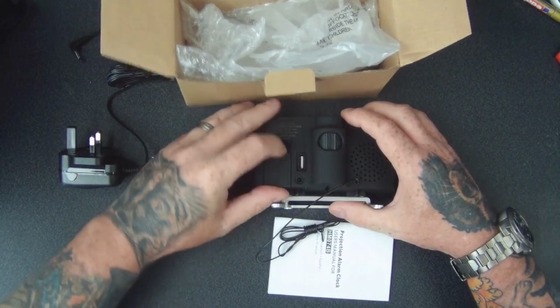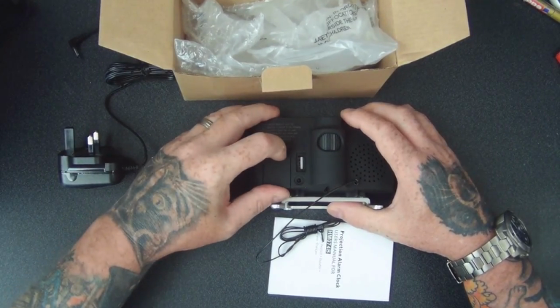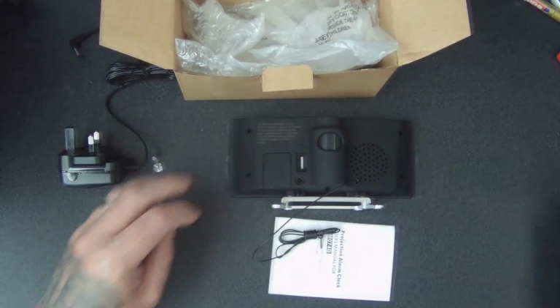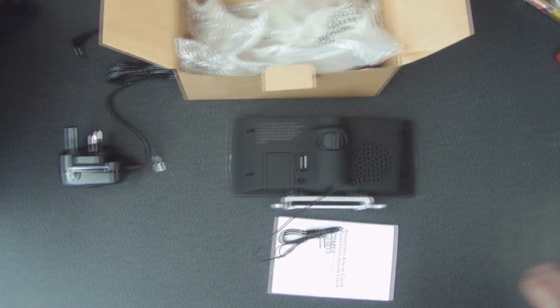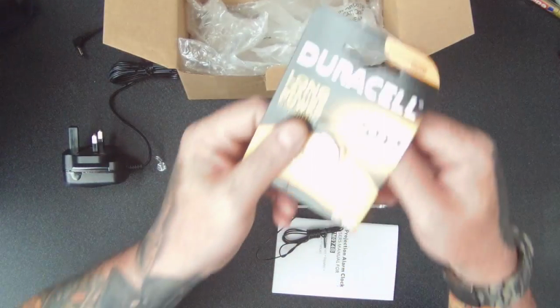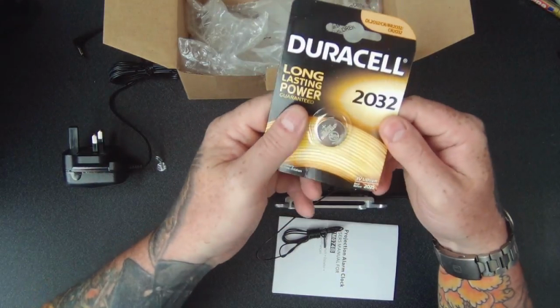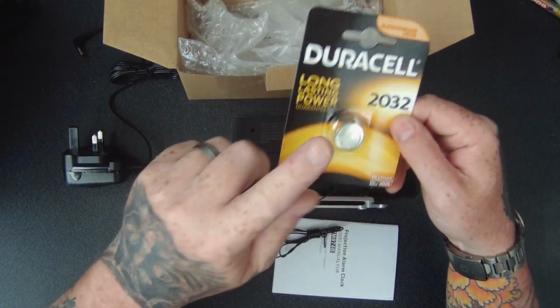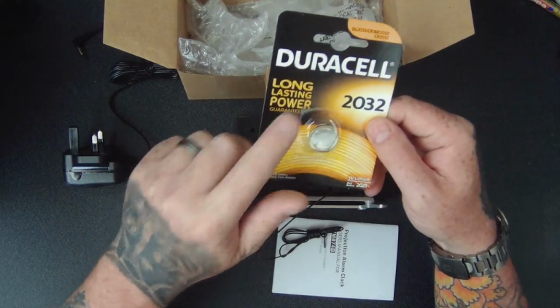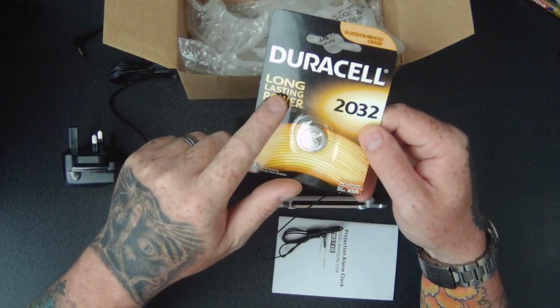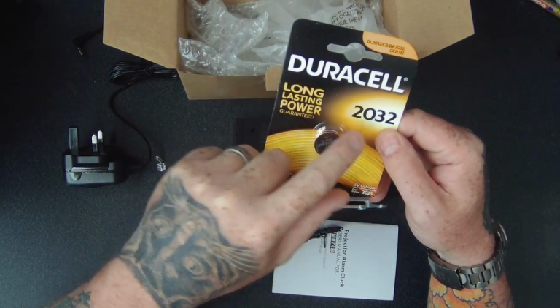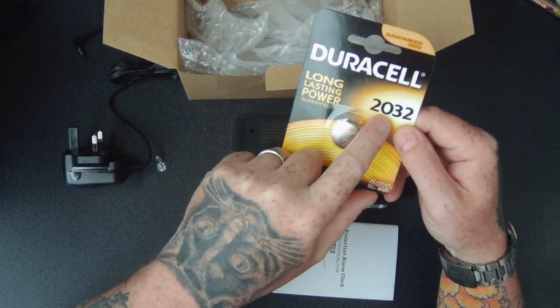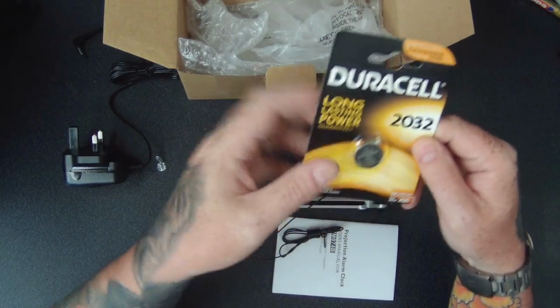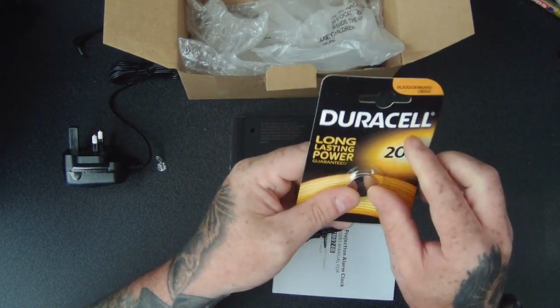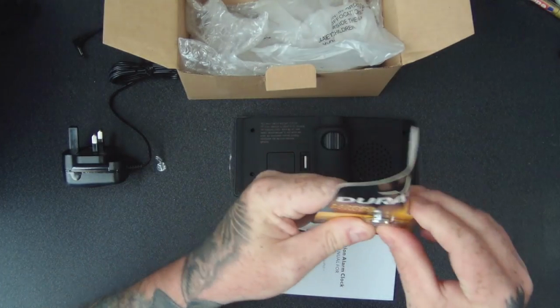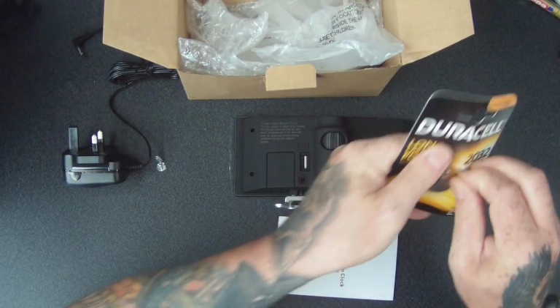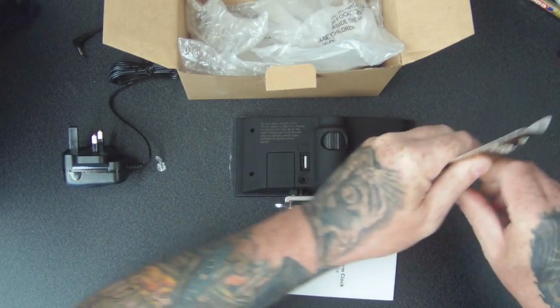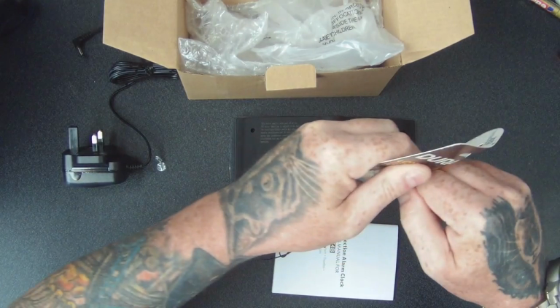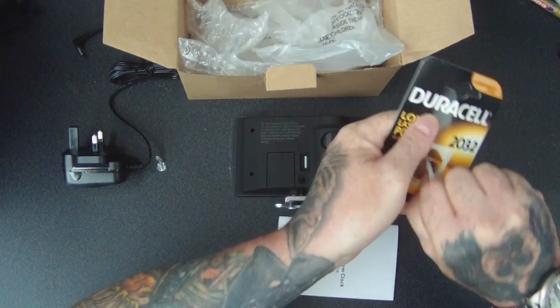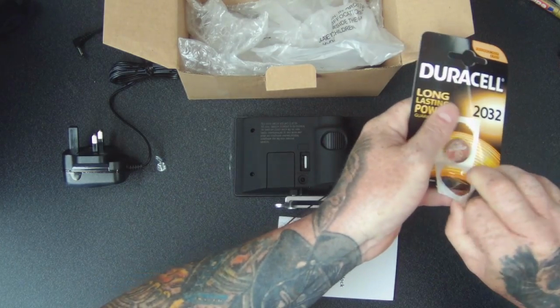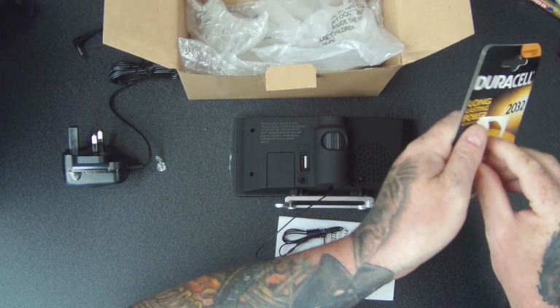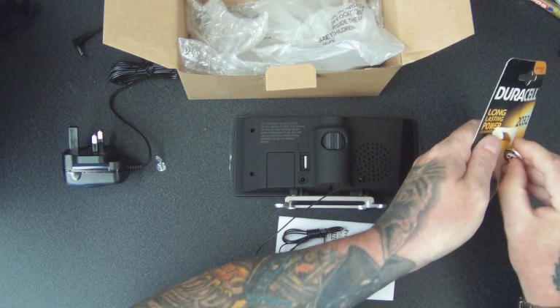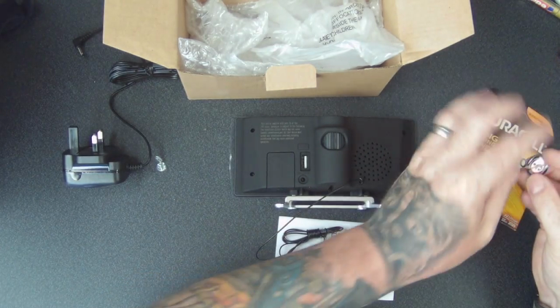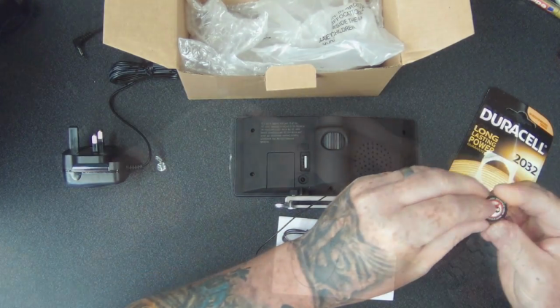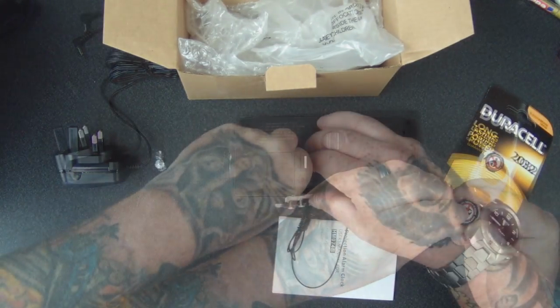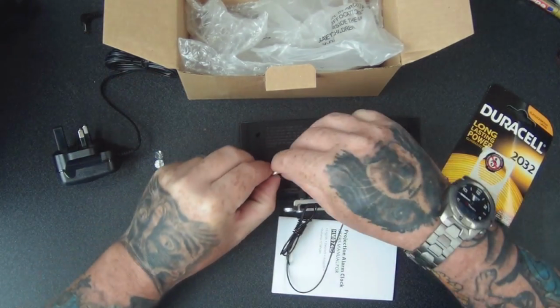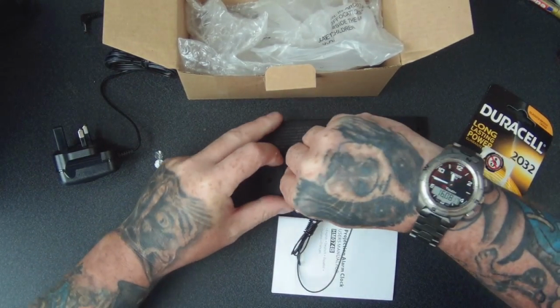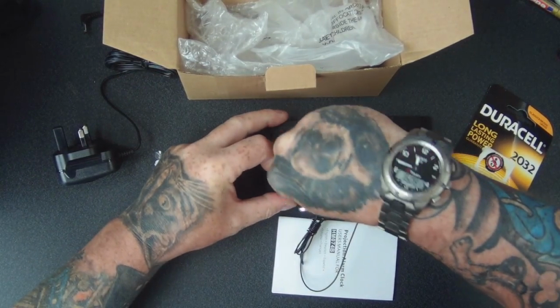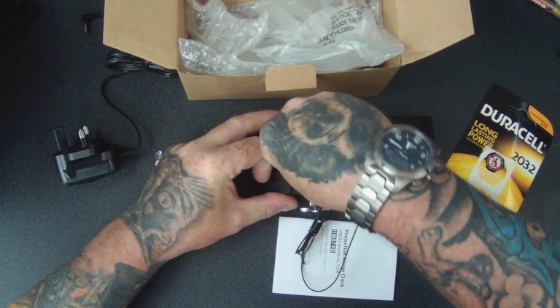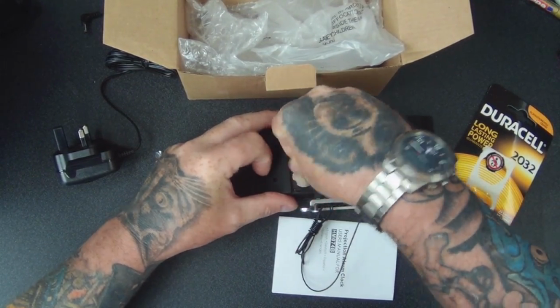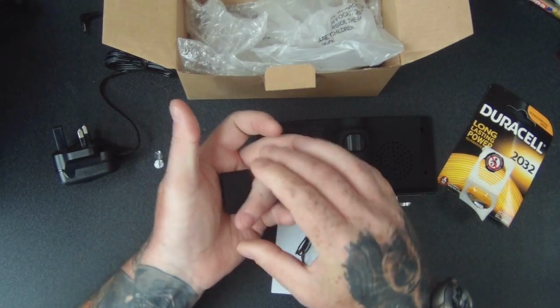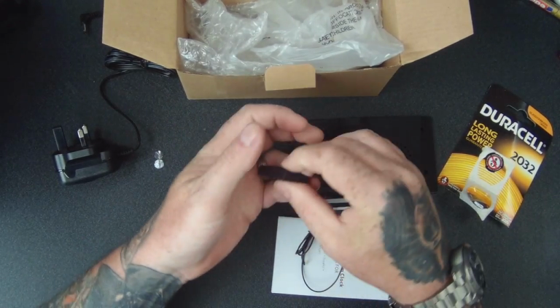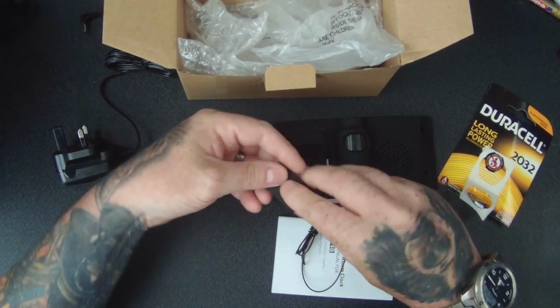I'm going to go and have a quick look. Okay, so I've got a long-lasting Duracell 2032 battery — actually got that from Amazon as well. That's in now, cool.